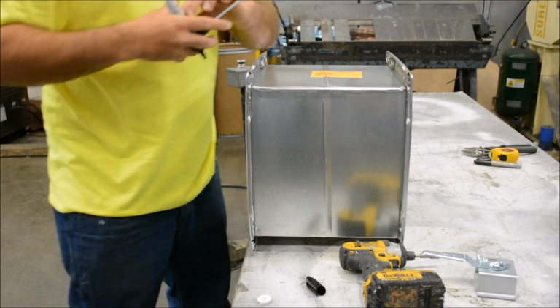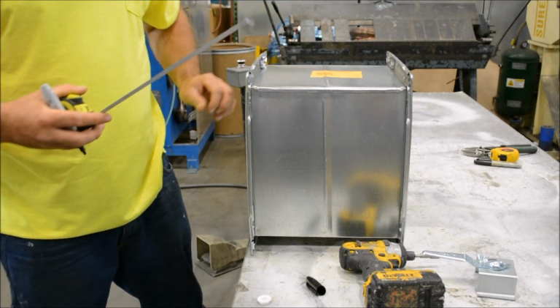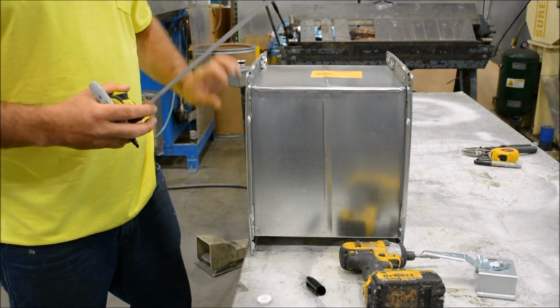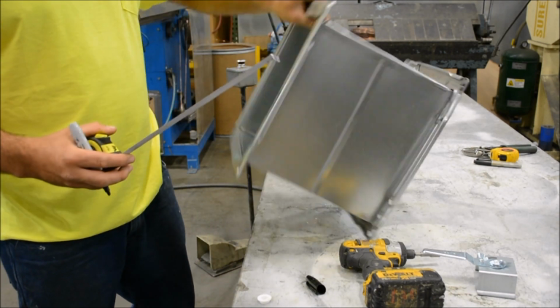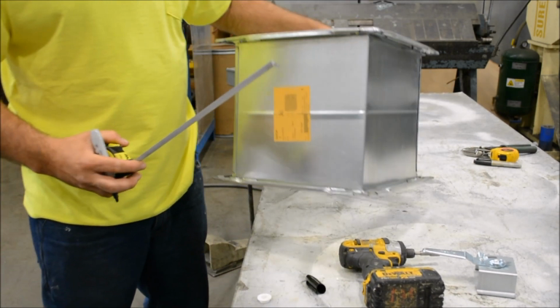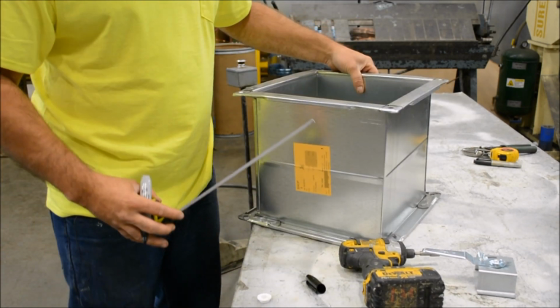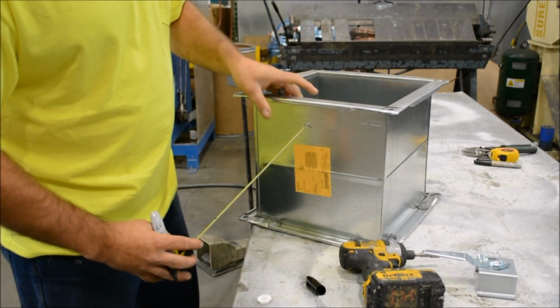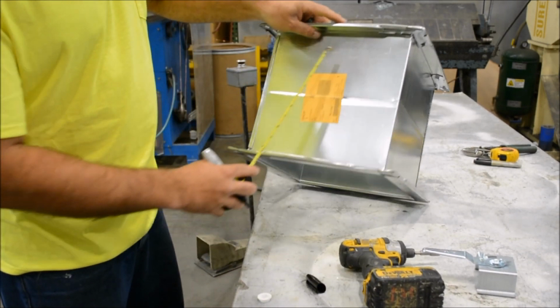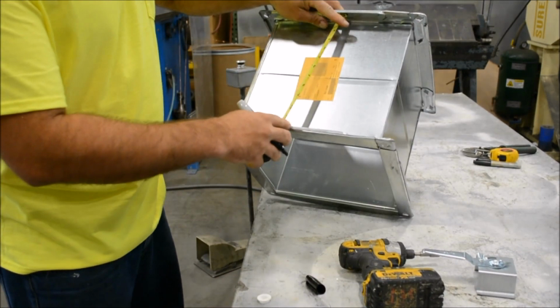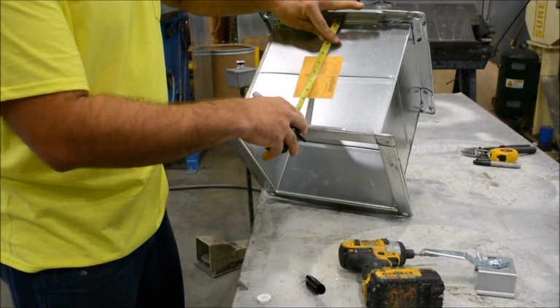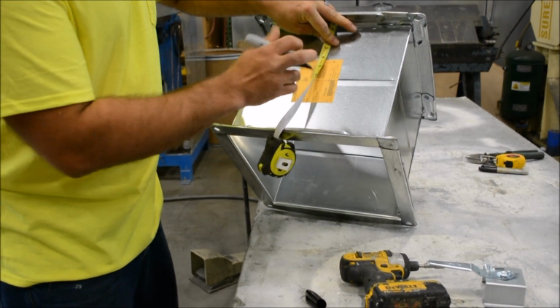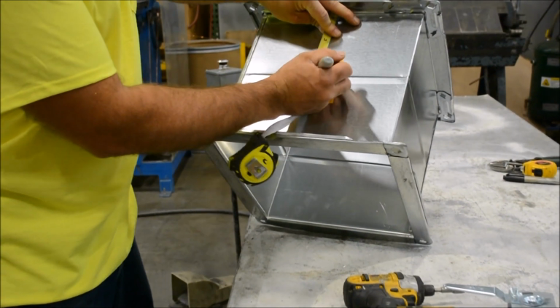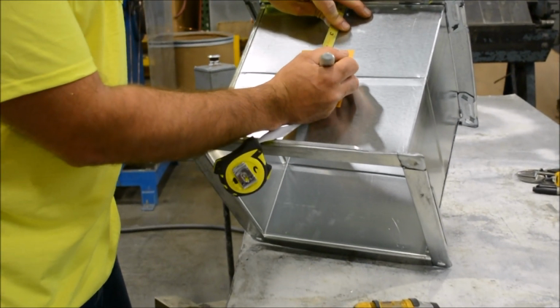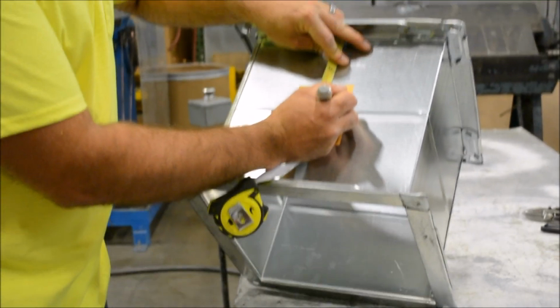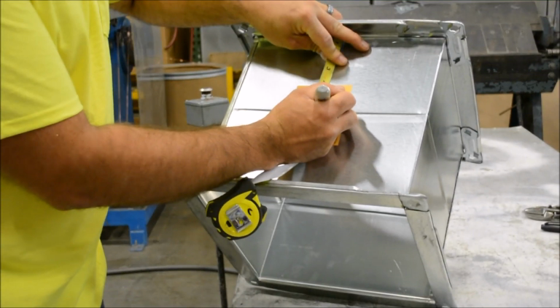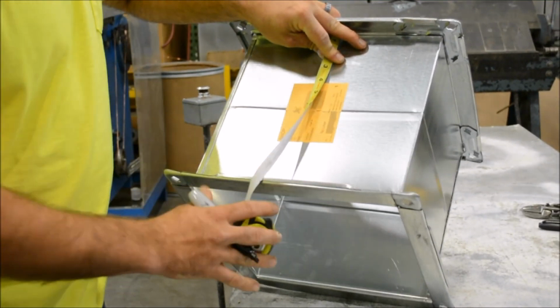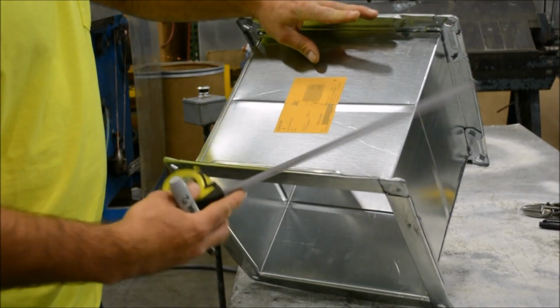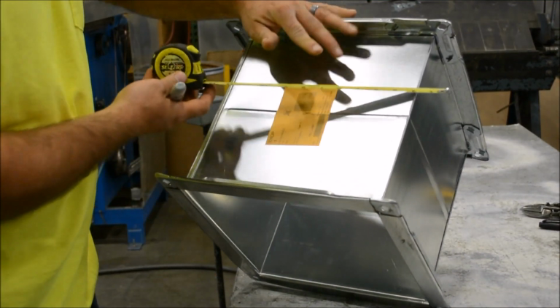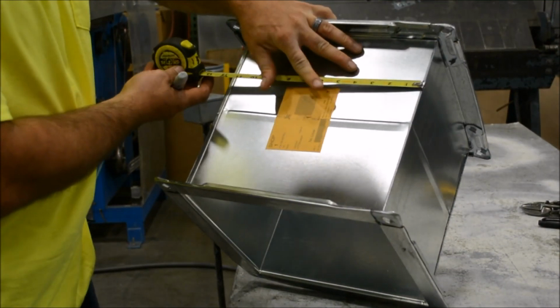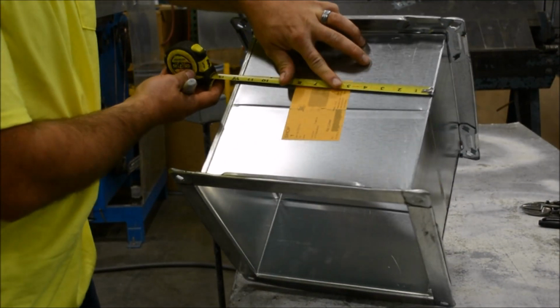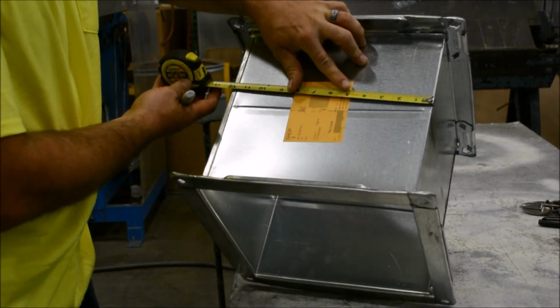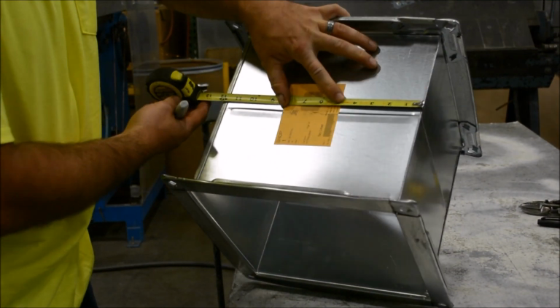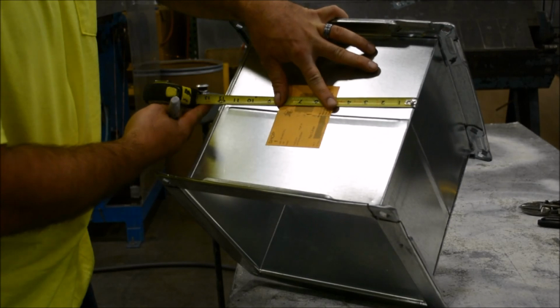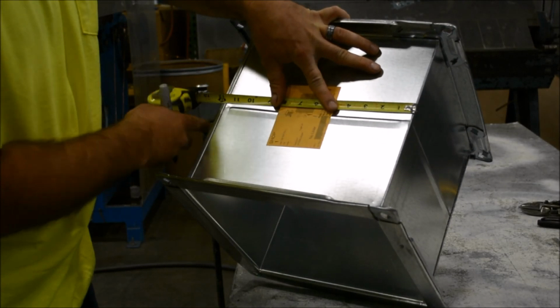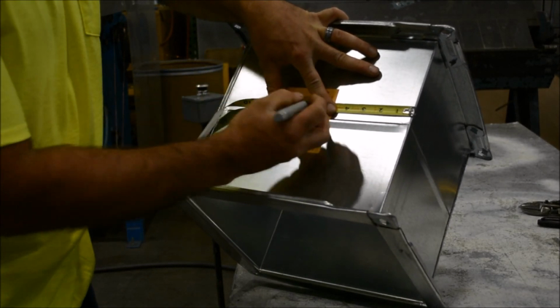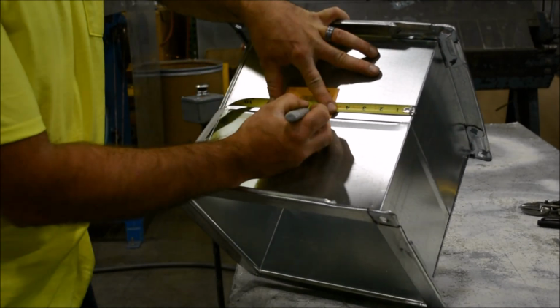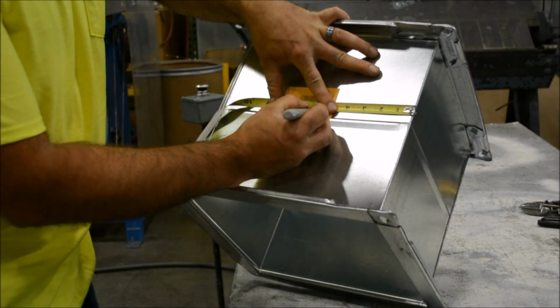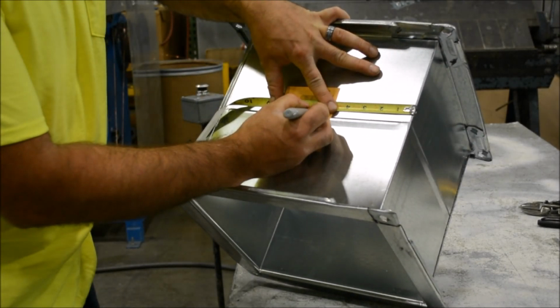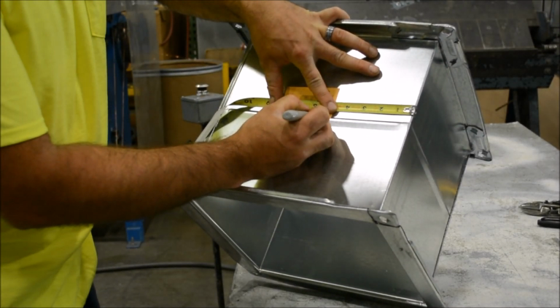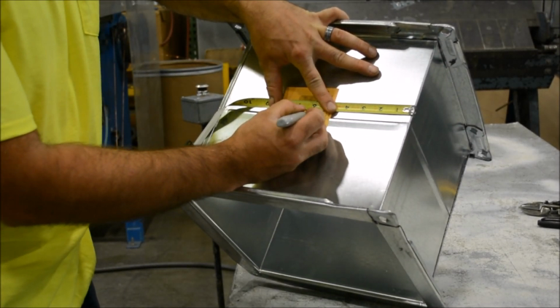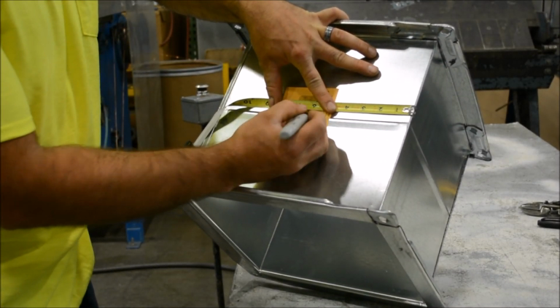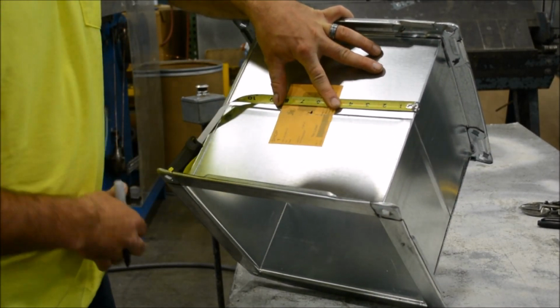I'll repeat that process on the other side — the opposite side — six inches down, six inches, and we'll meet in the middle.